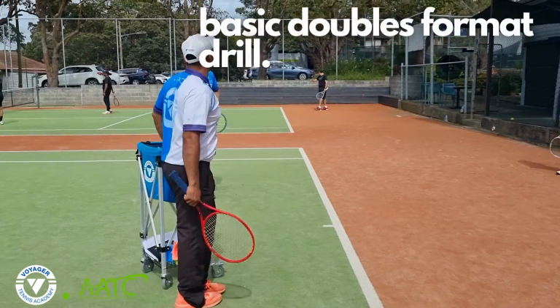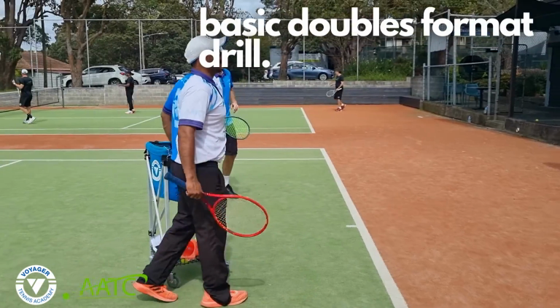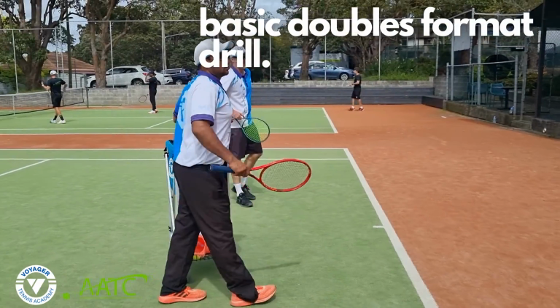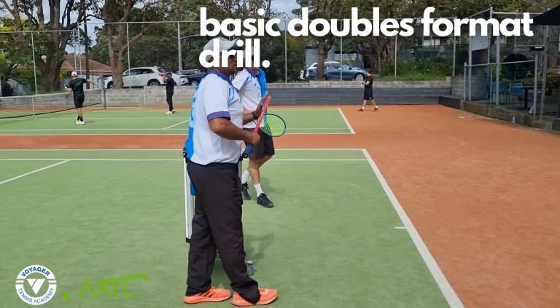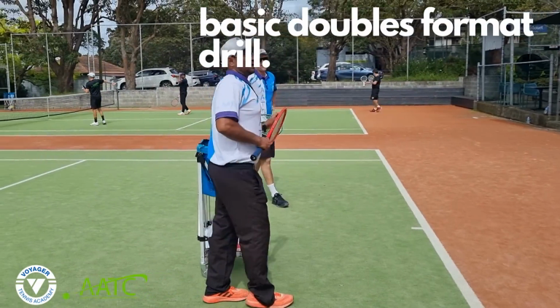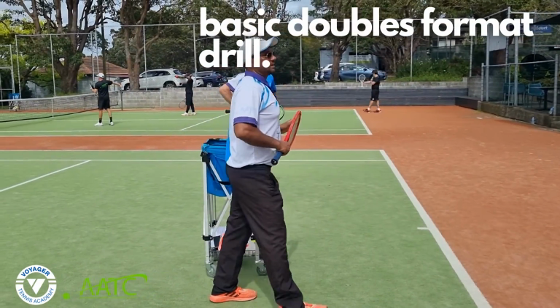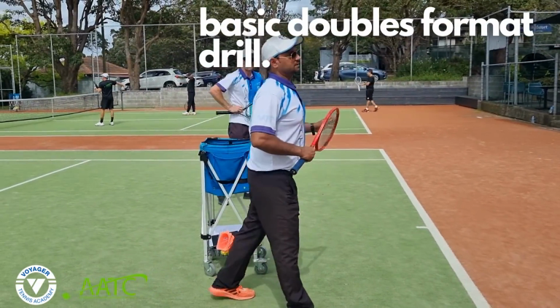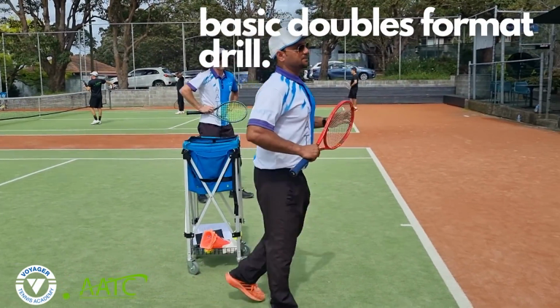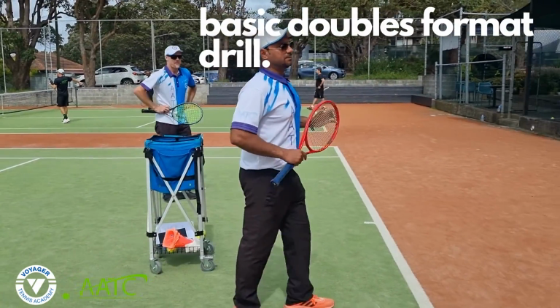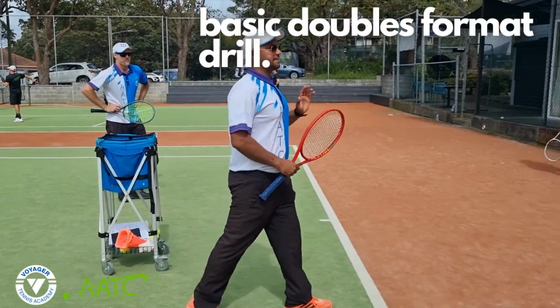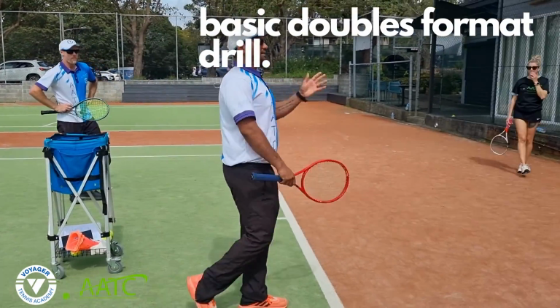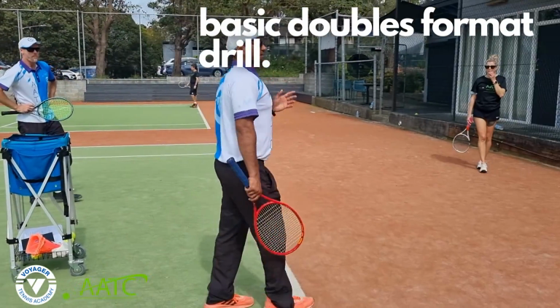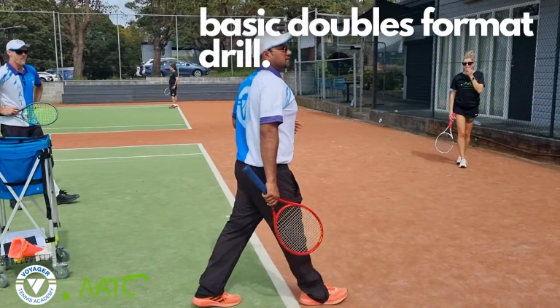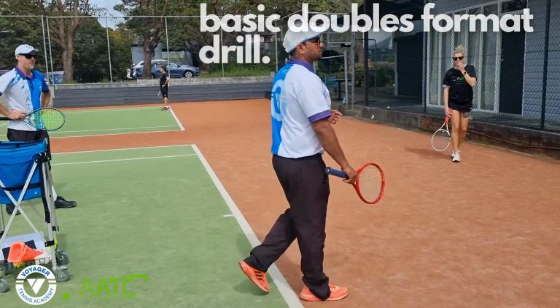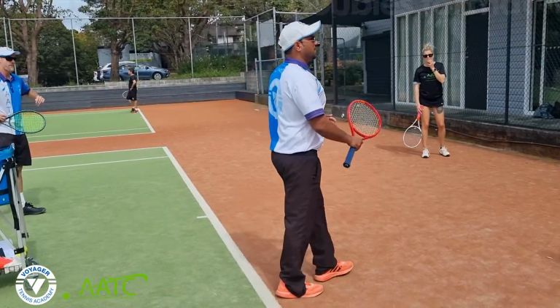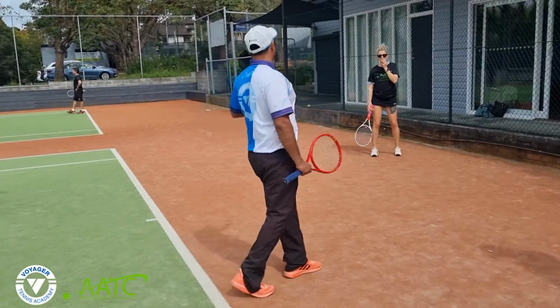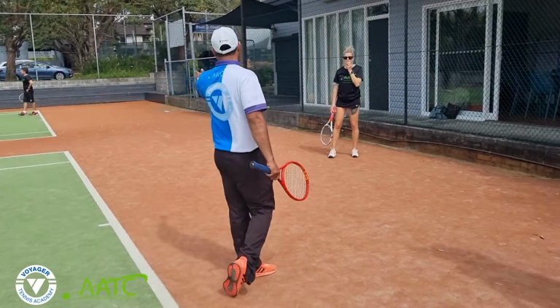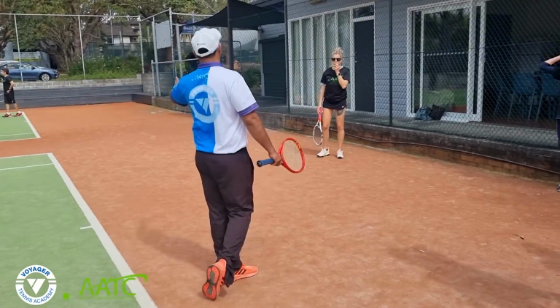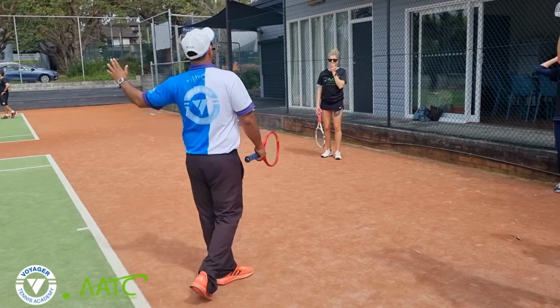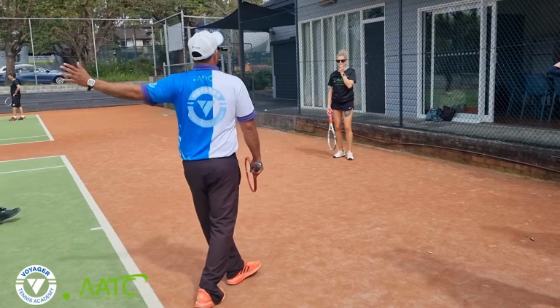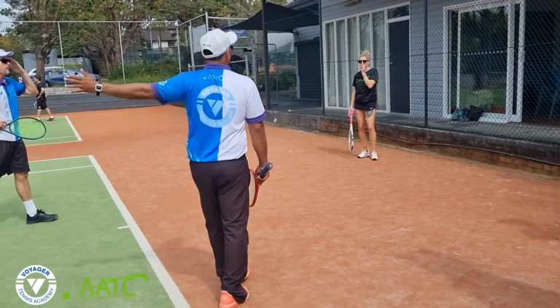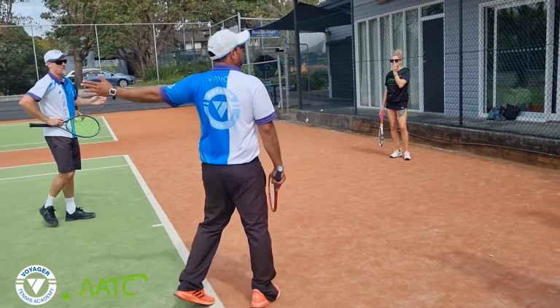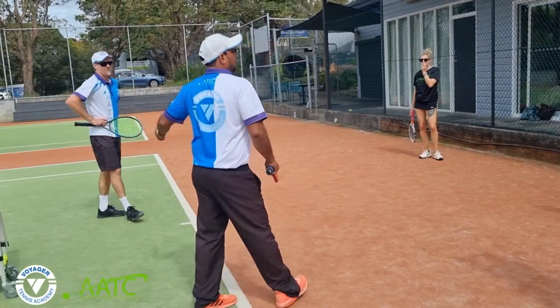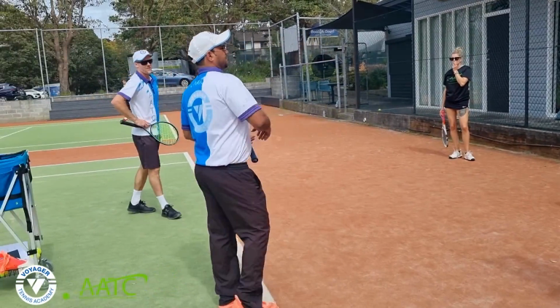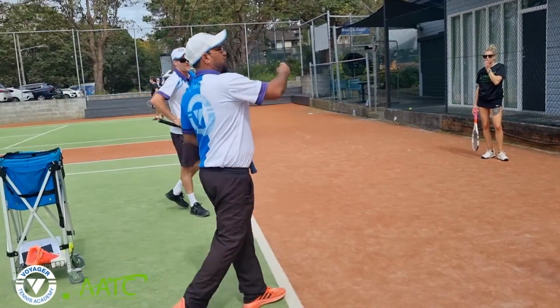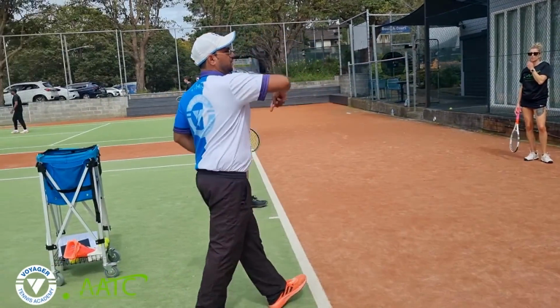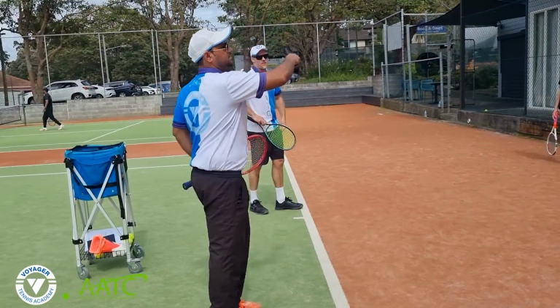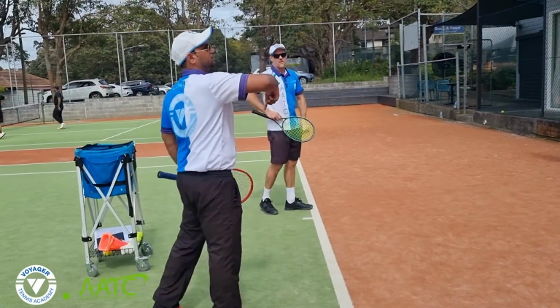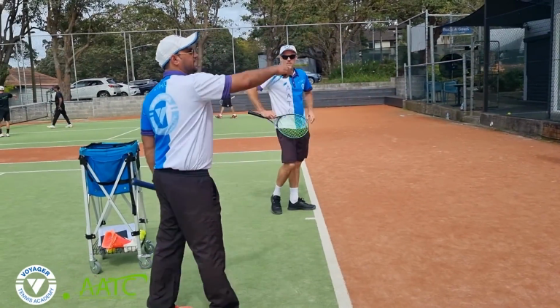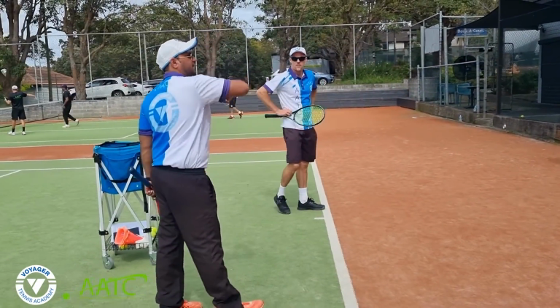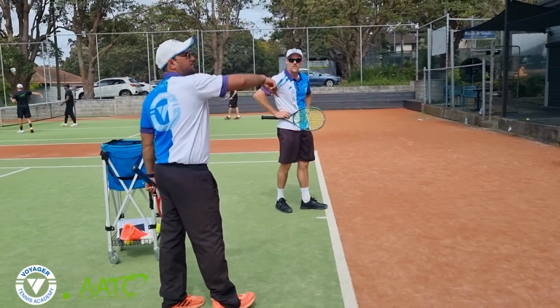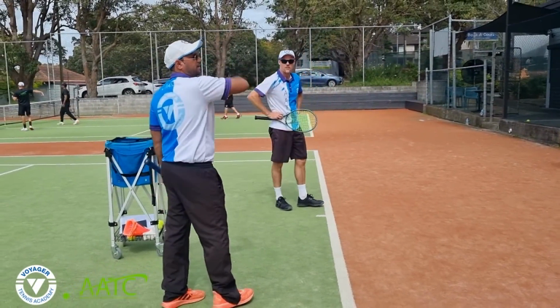Alright, so we're going to play basic doubles format — one on the baseline, one on the net. We have three players, rotating after every point.